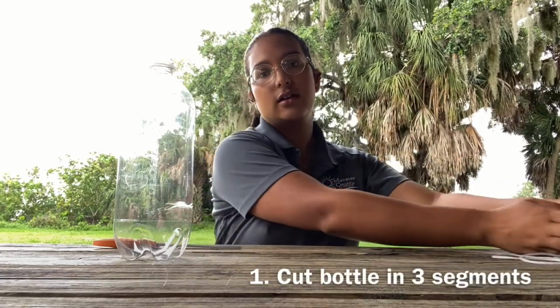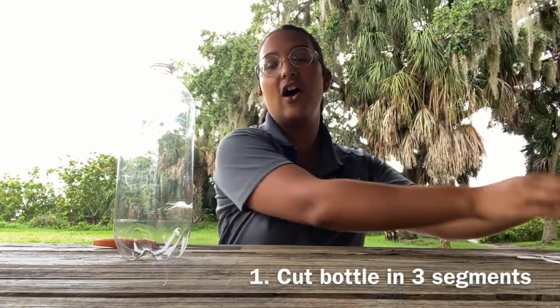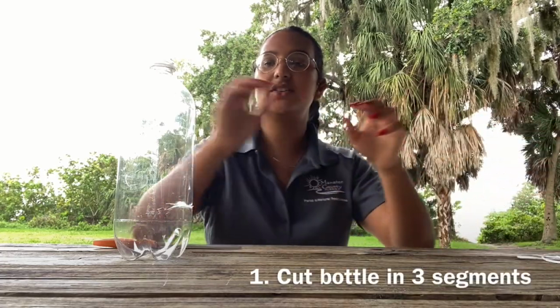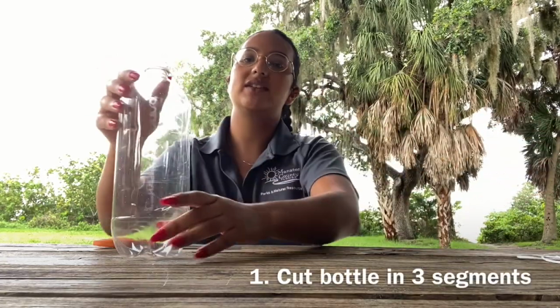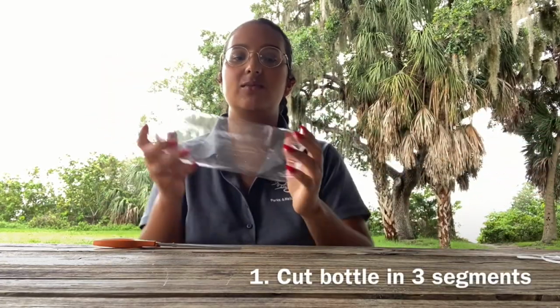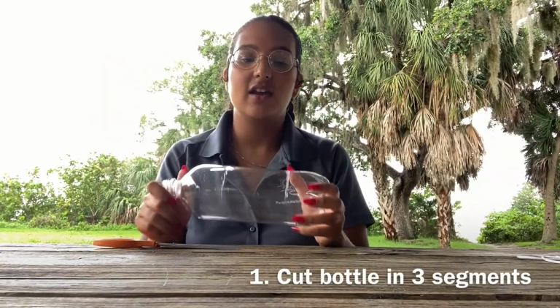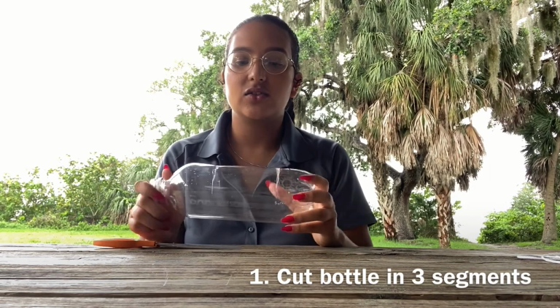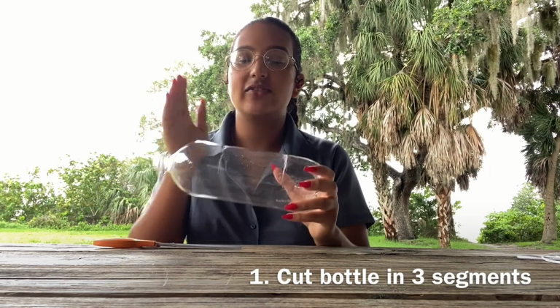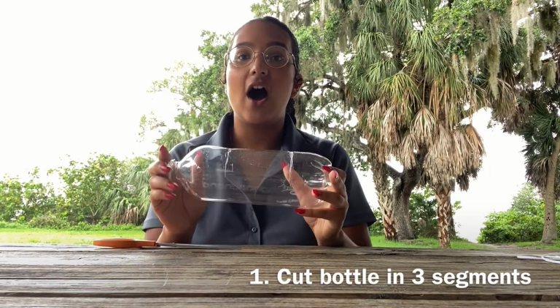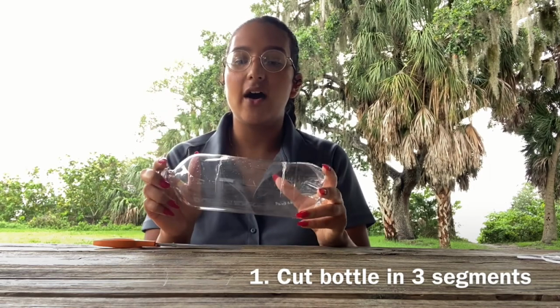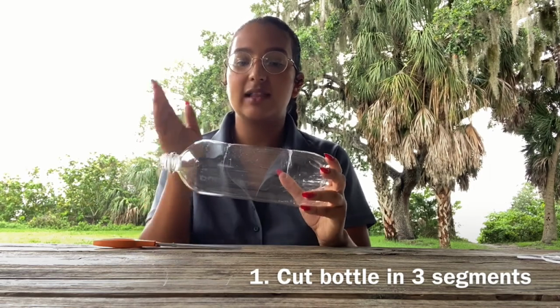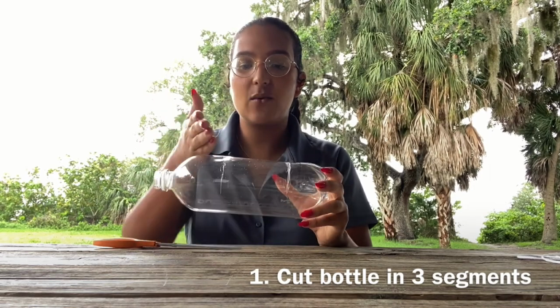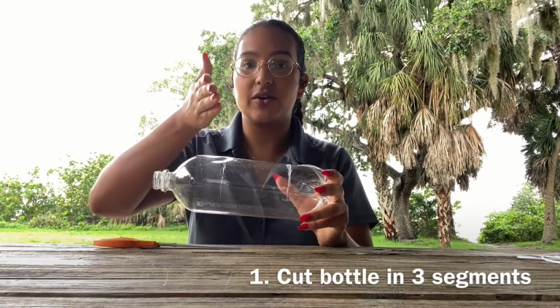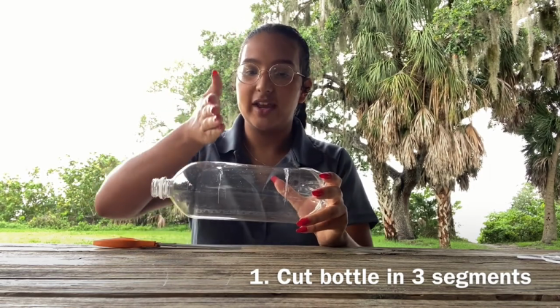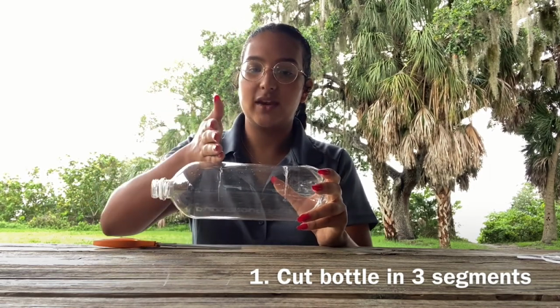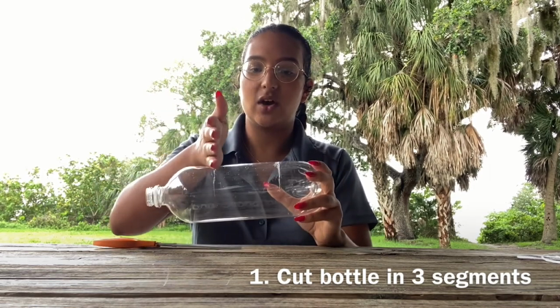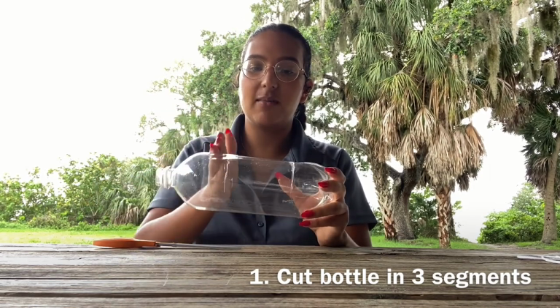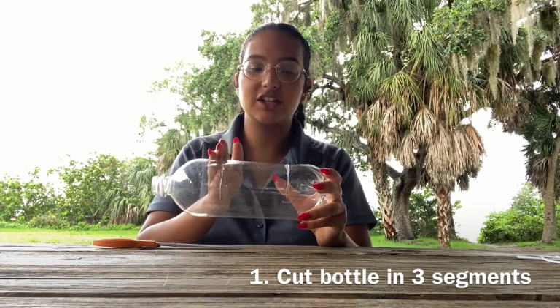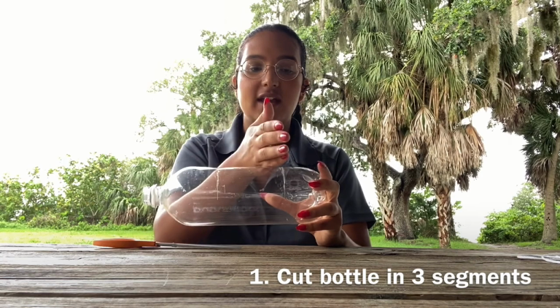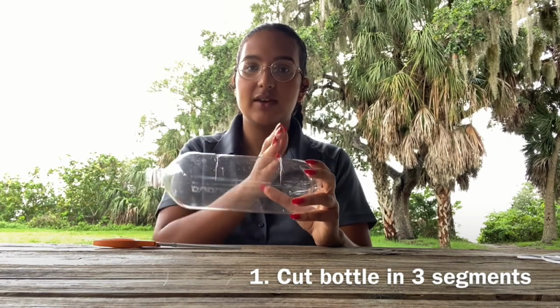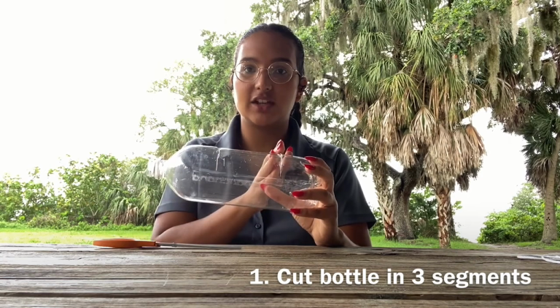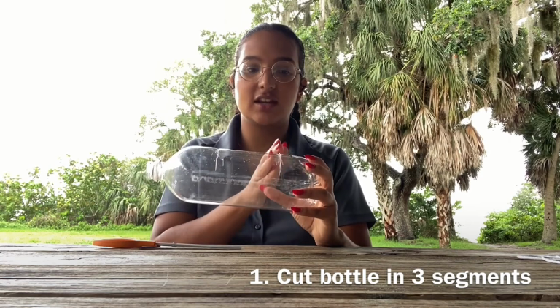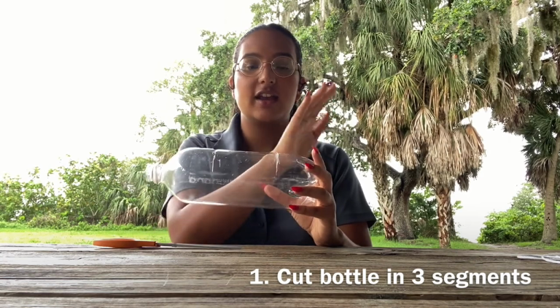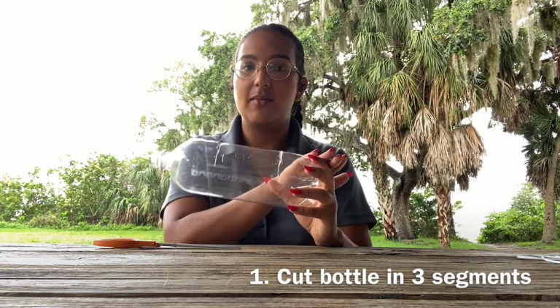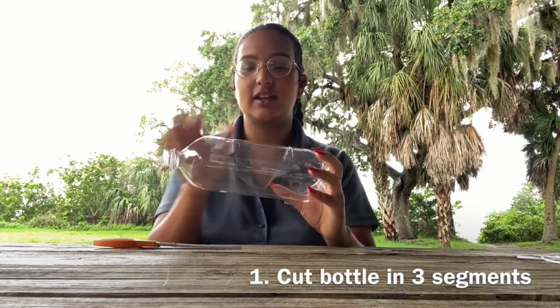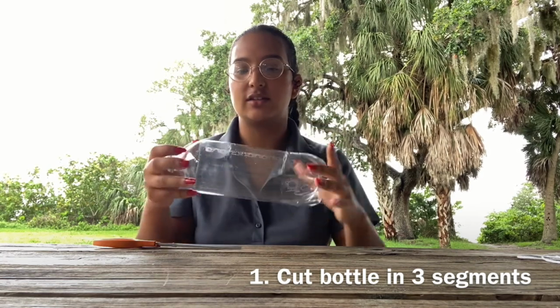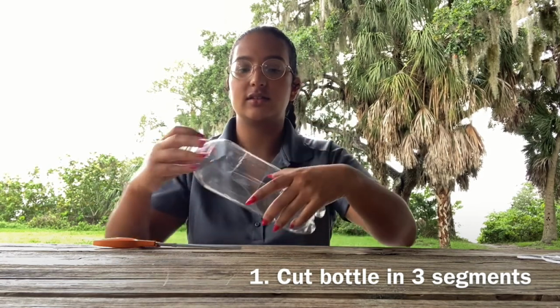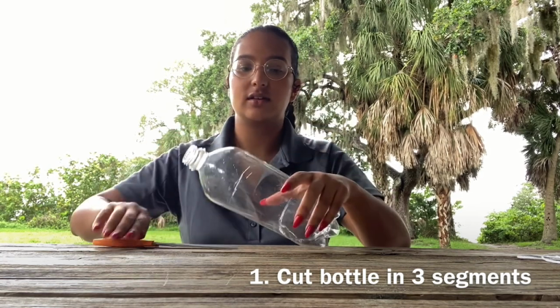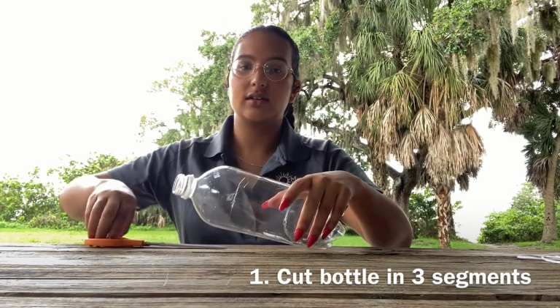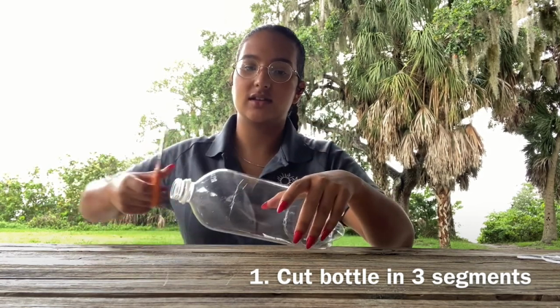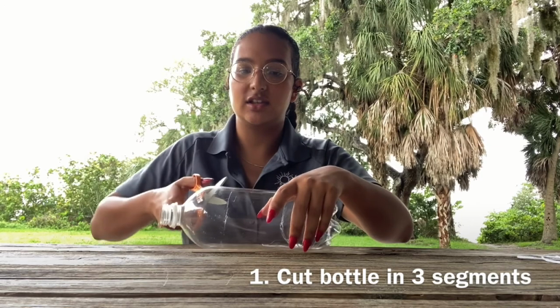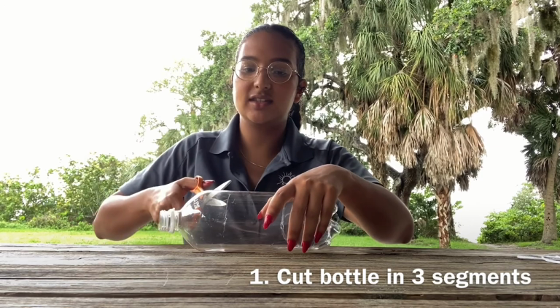Now our first step is going to be to cut a plastic water bottle in three — a top section, a middle section, and a bottom section. So let's do just that.